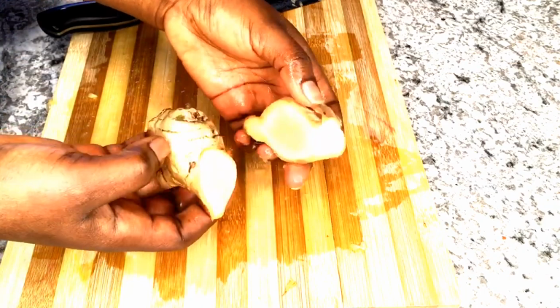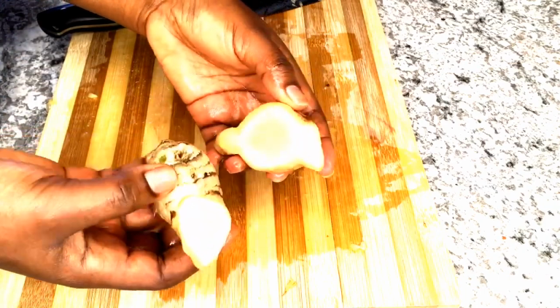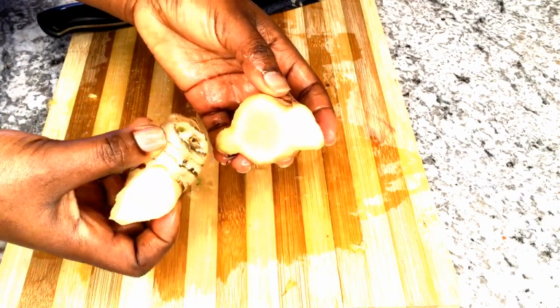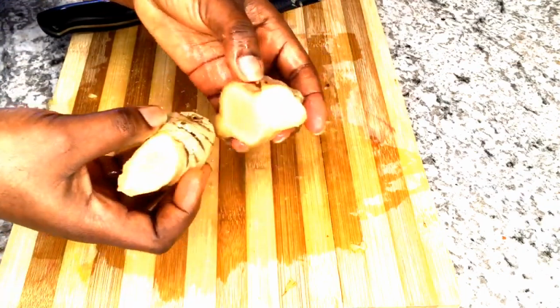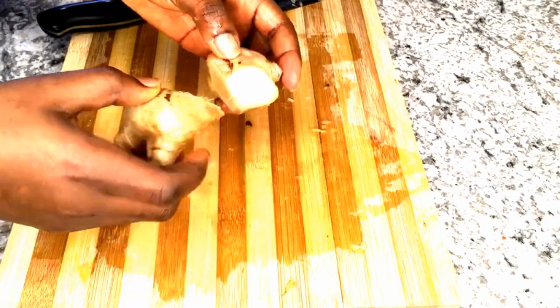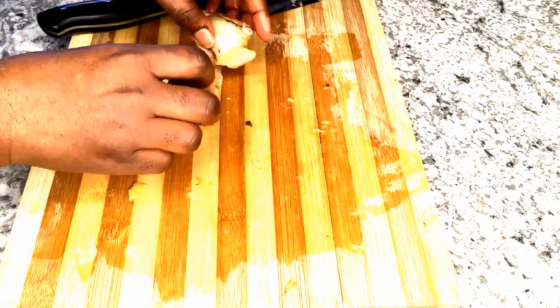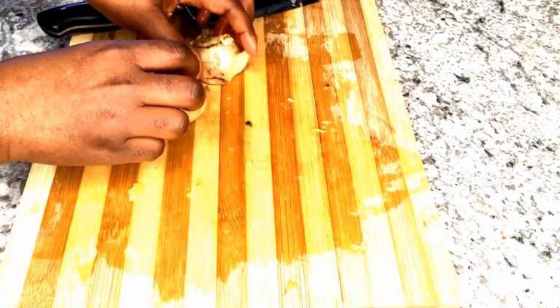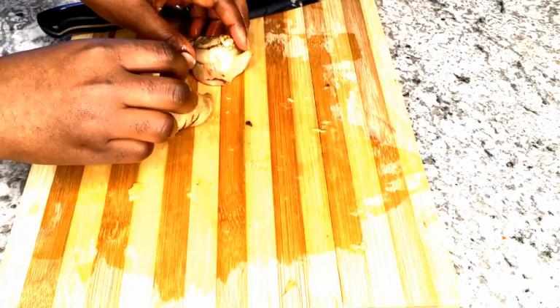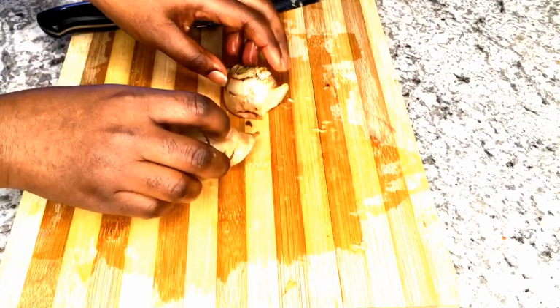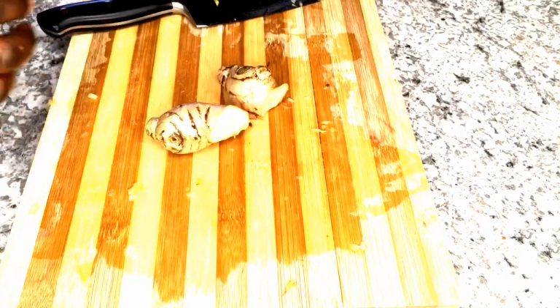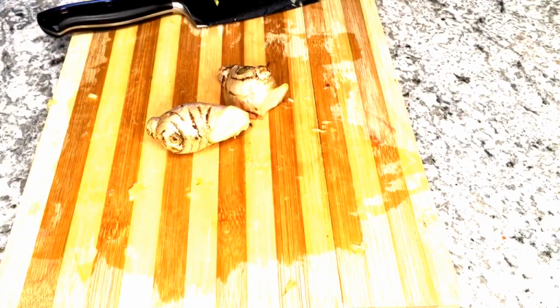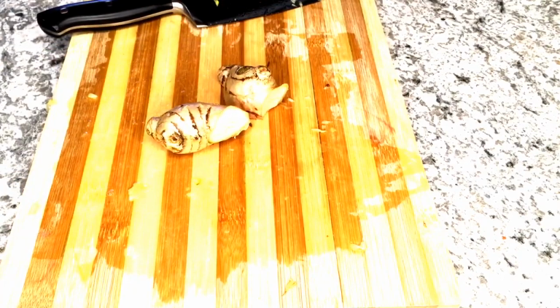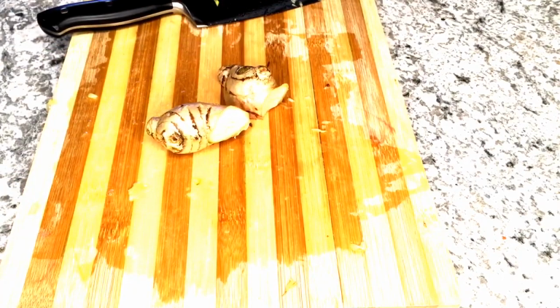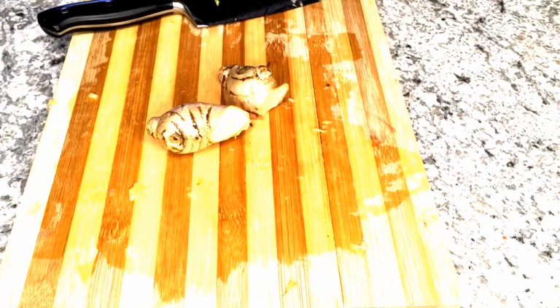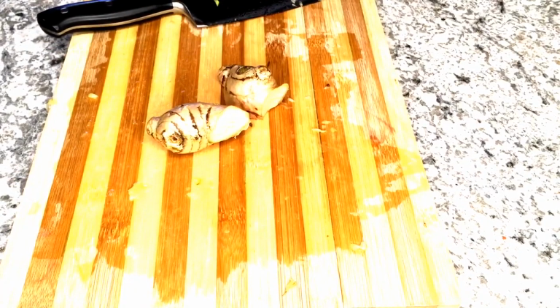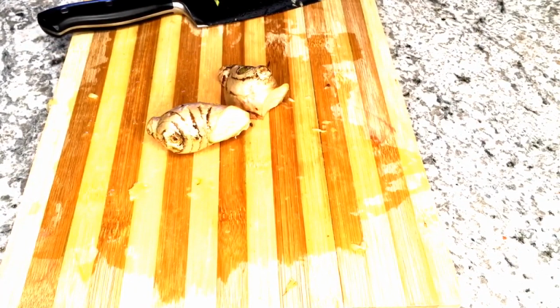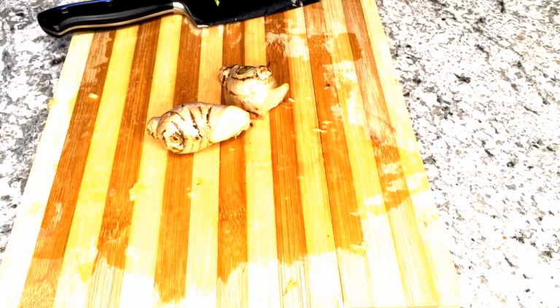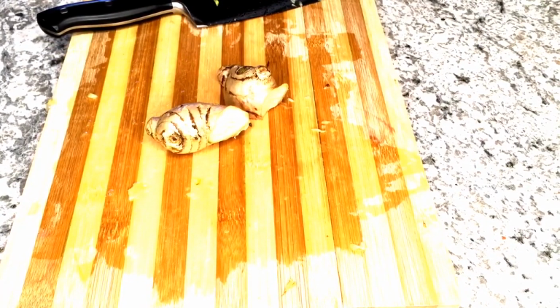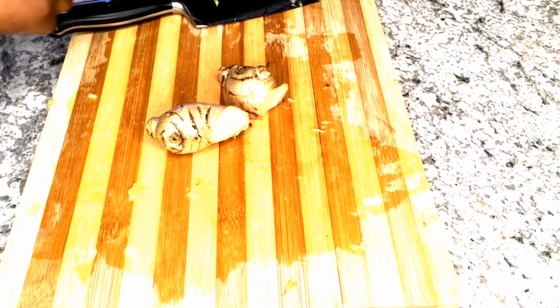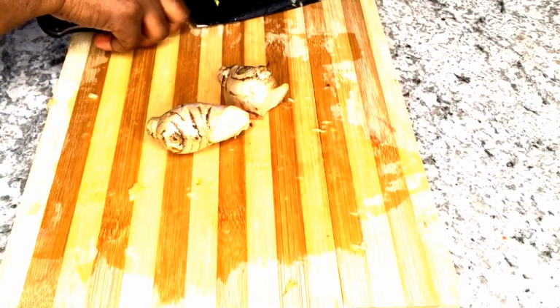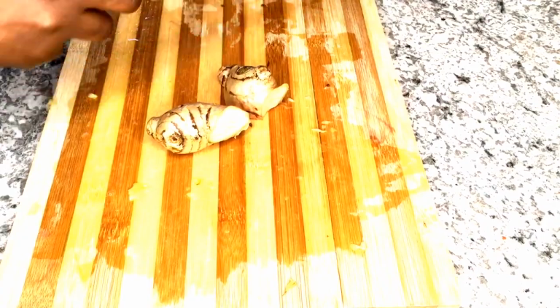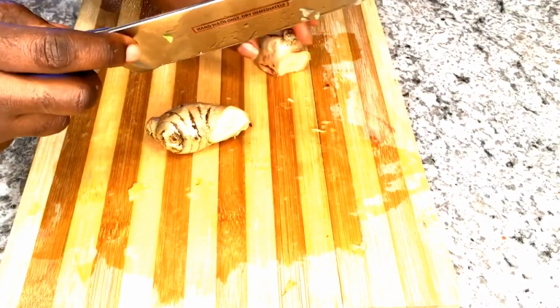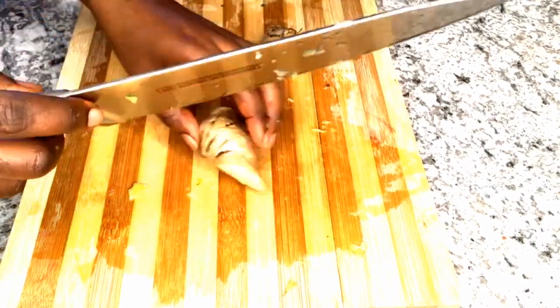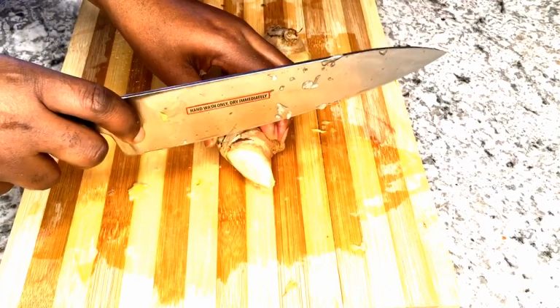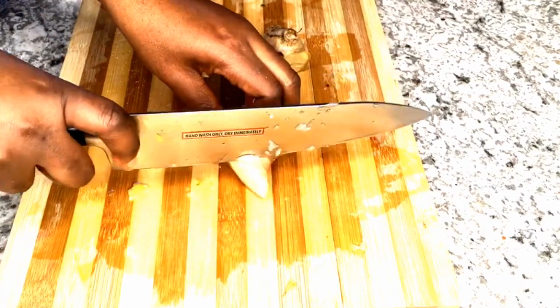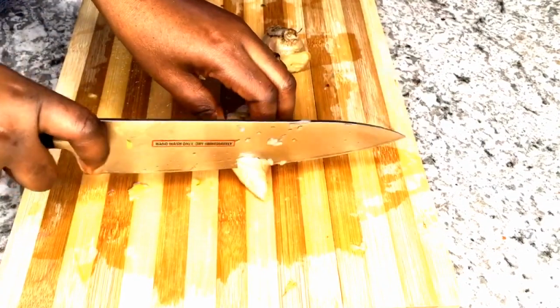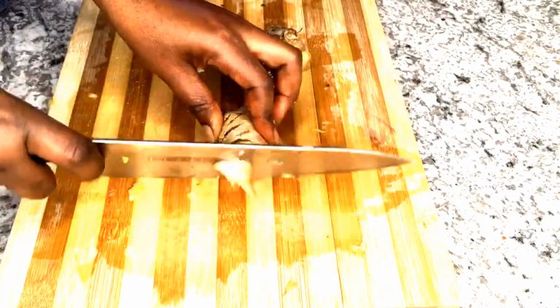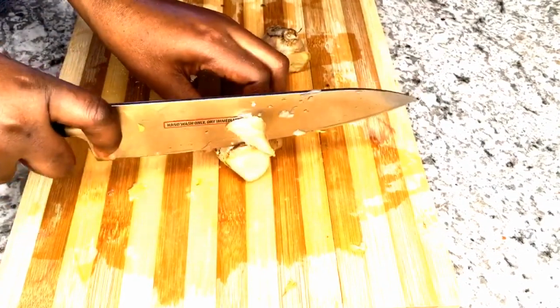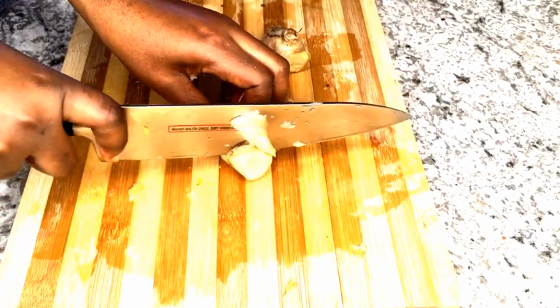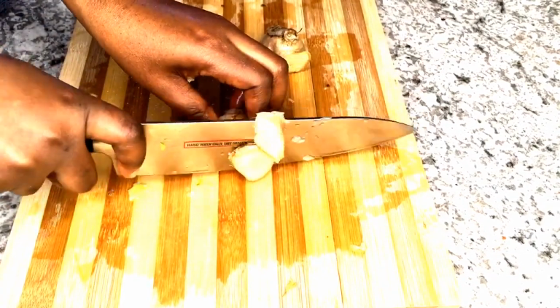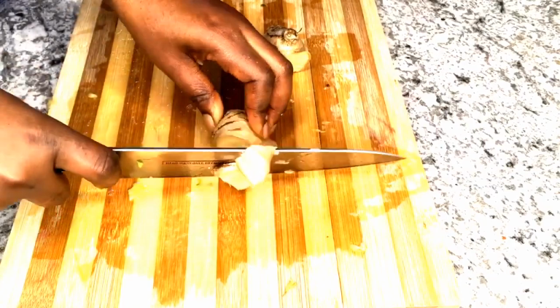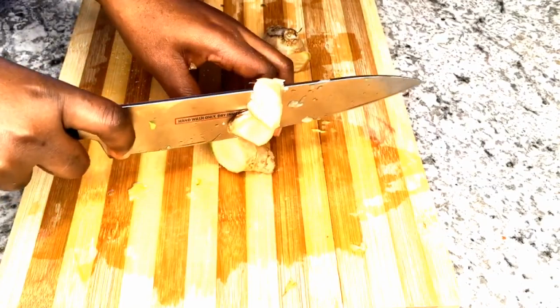Our next ingredient on the list is ginger — some ginger roots. I'm using about three inches of the ginger roots and I'm using them unpeeled with the skin on, but it's your preference. If you prefer to peel them, then you can do so.